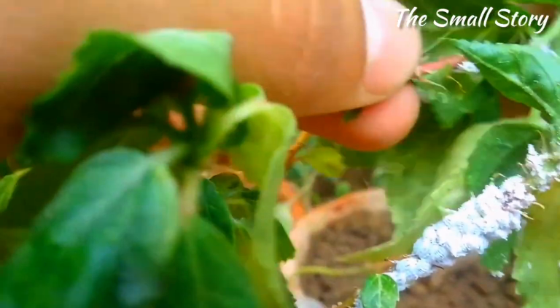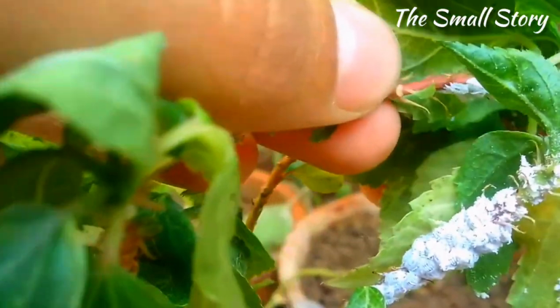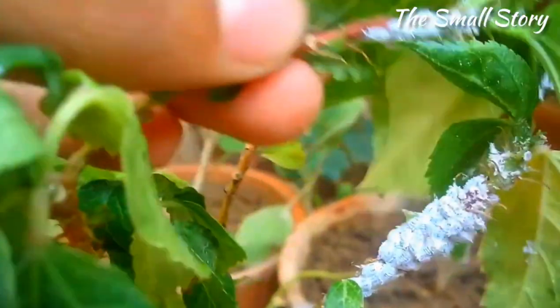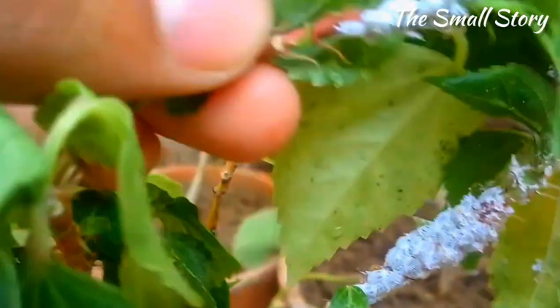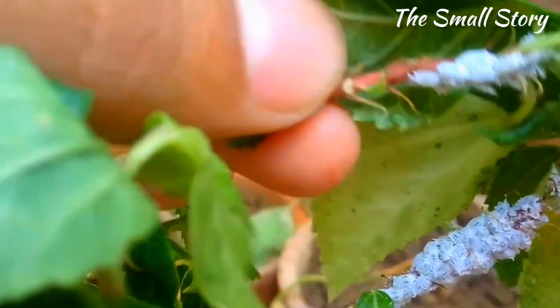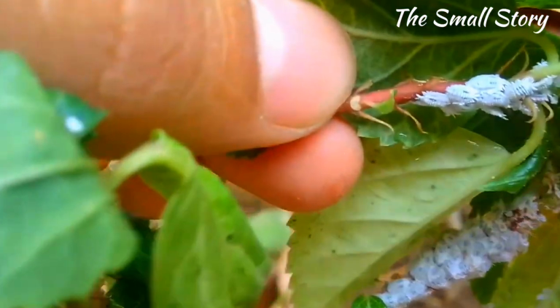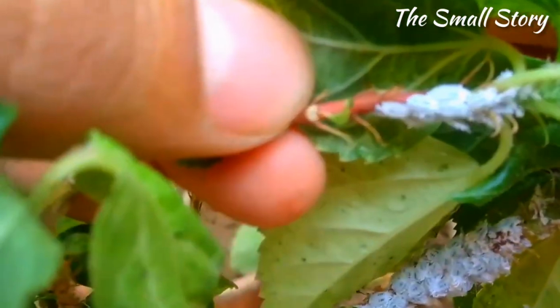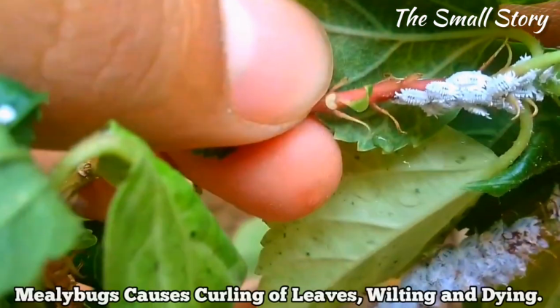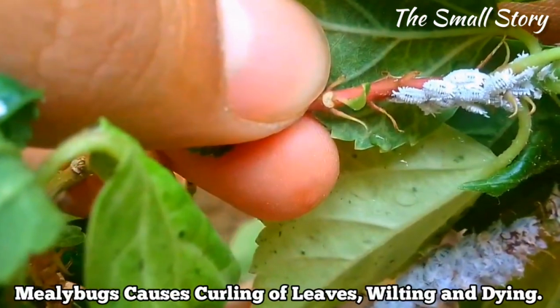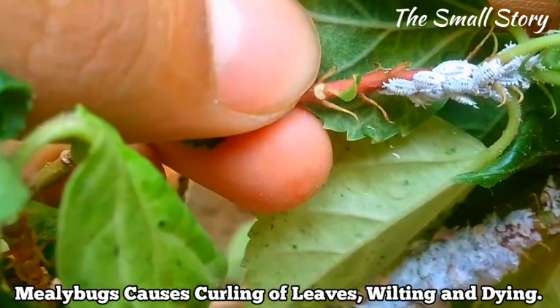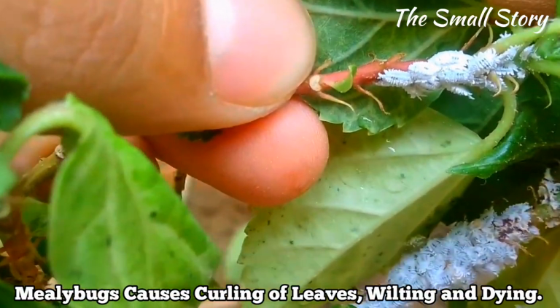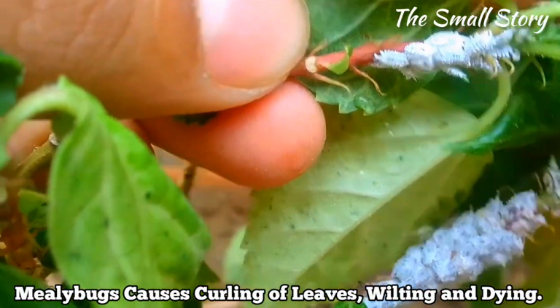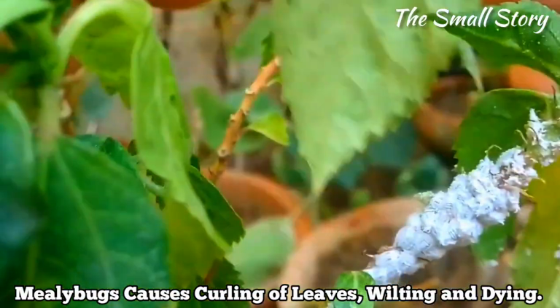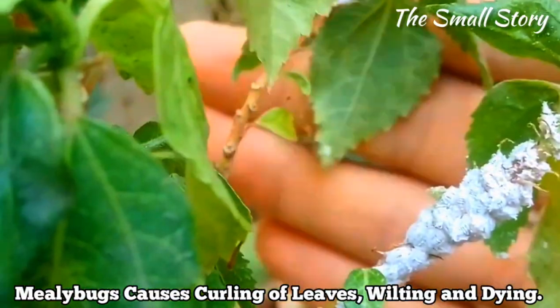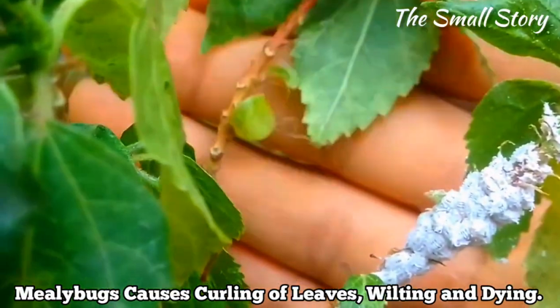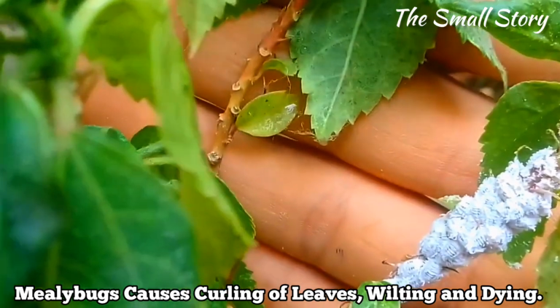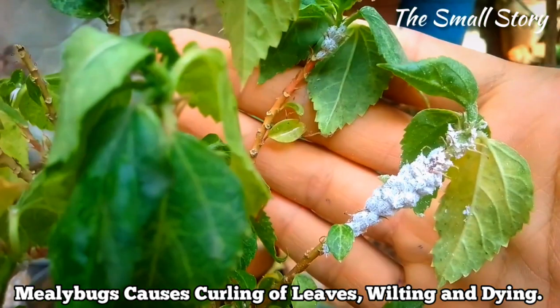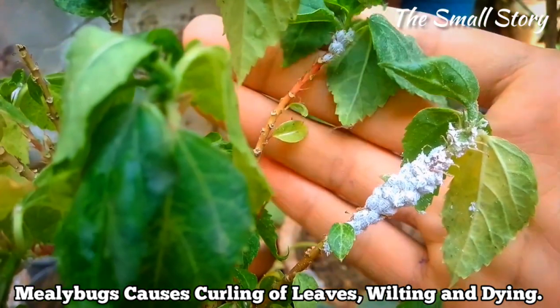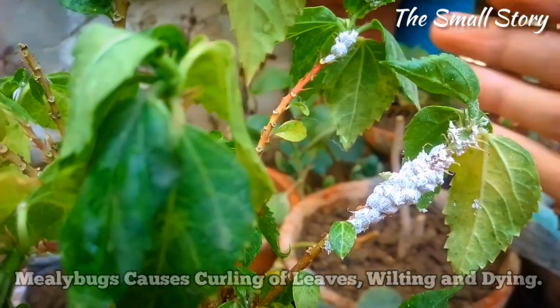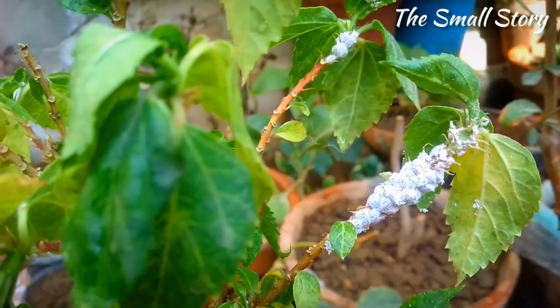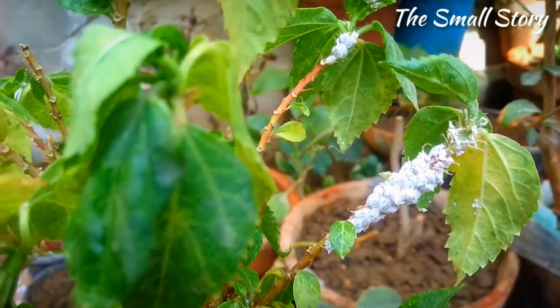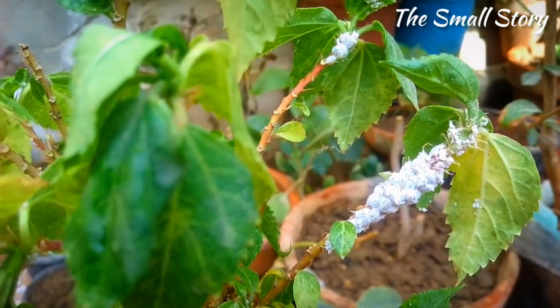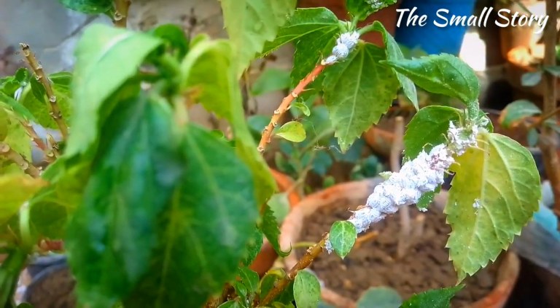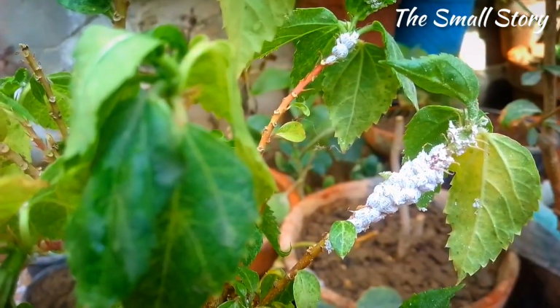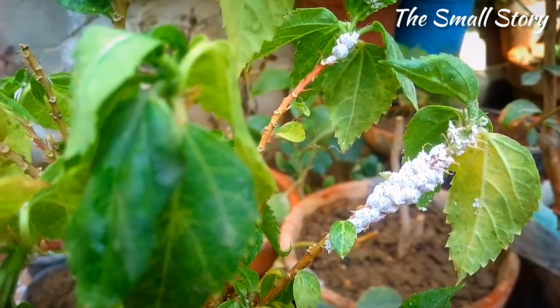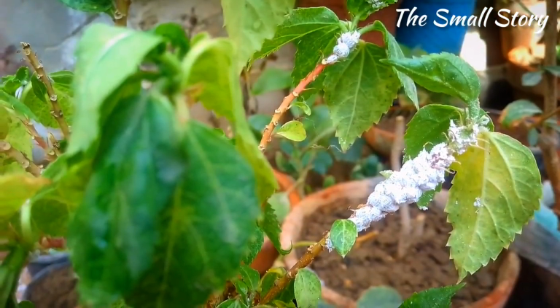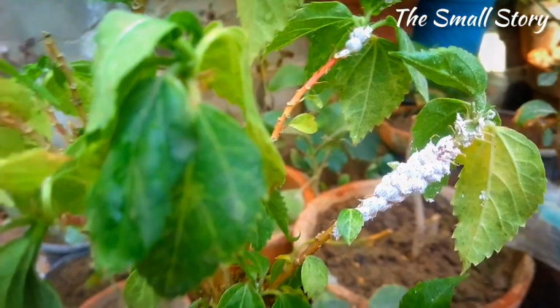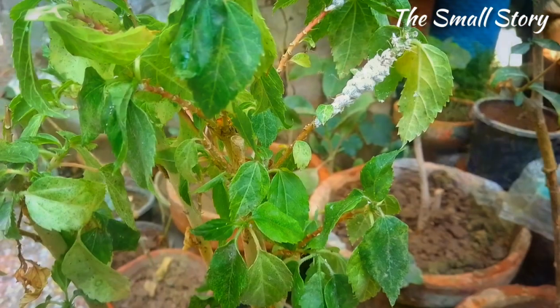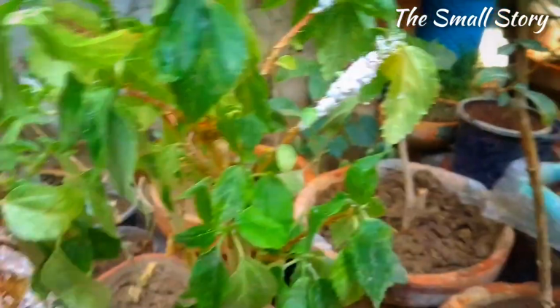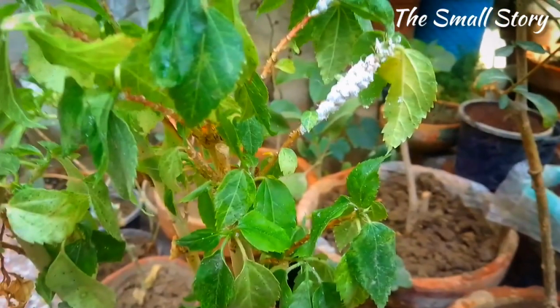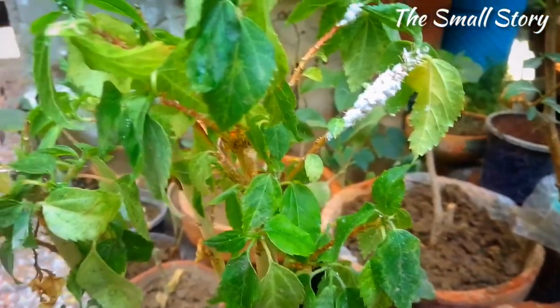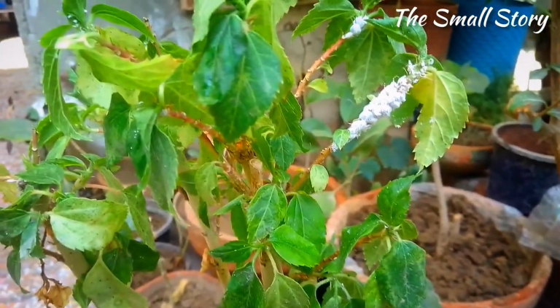Mealybugs have many bad effects on a beautiful hibiscus plant, like the curling of leaves, wilting, and less blooming. This is a very harmful problem that can also damage your other plants, so it is very important to remove these pests from your garden.